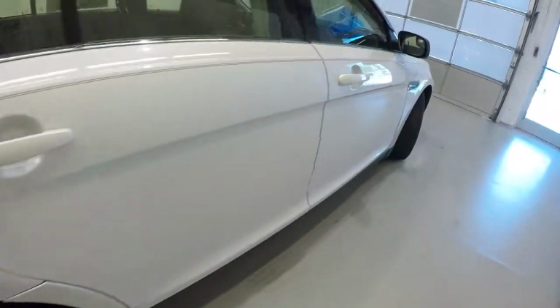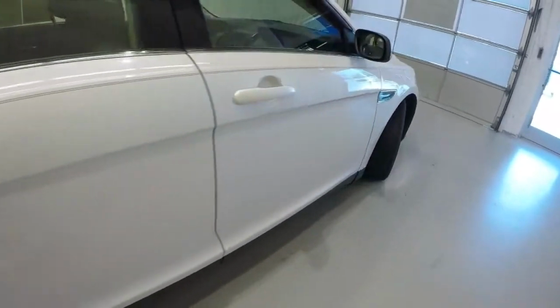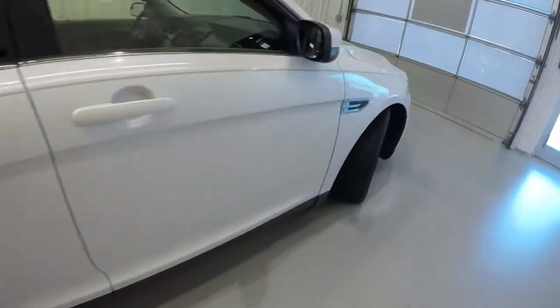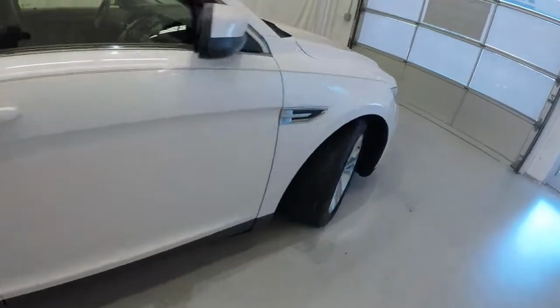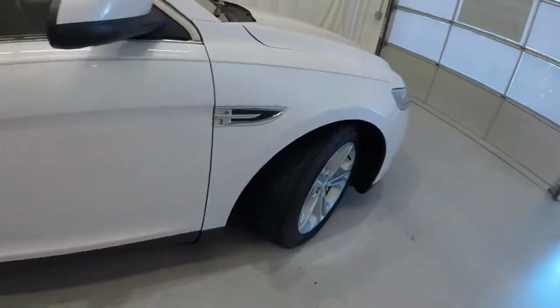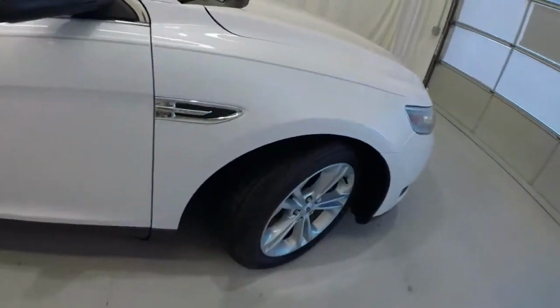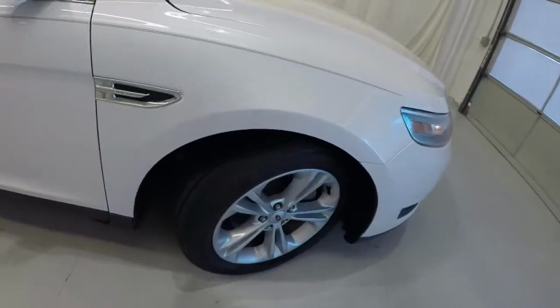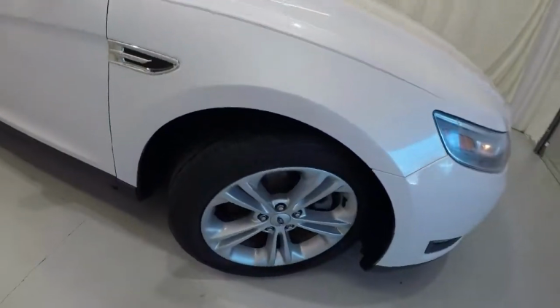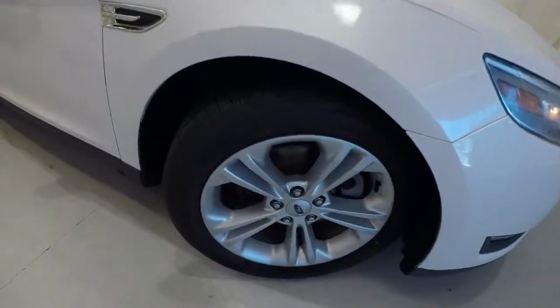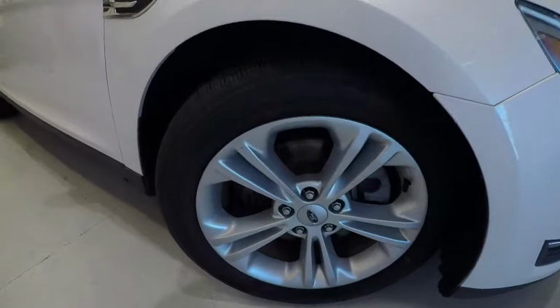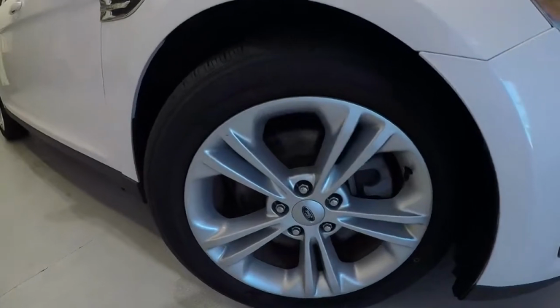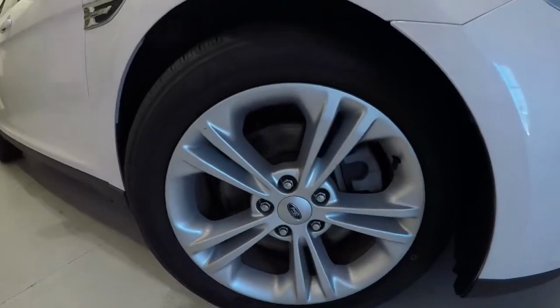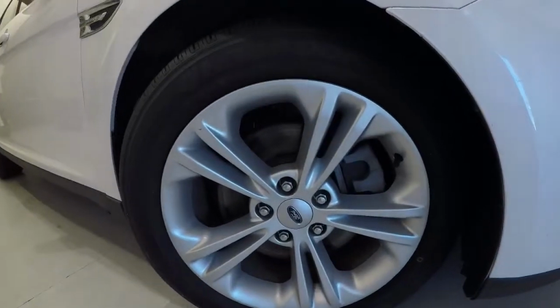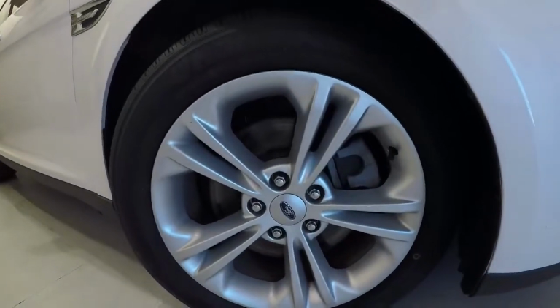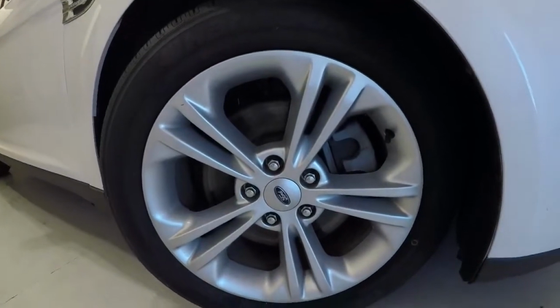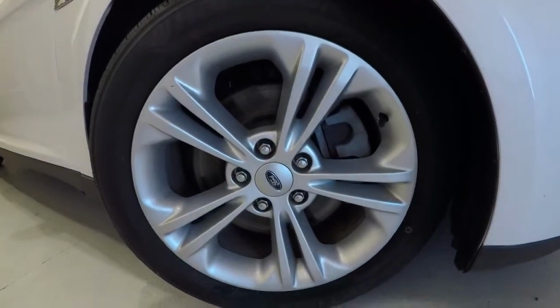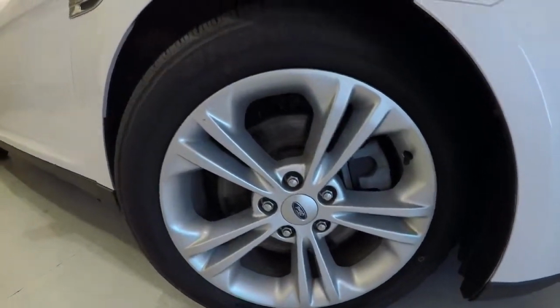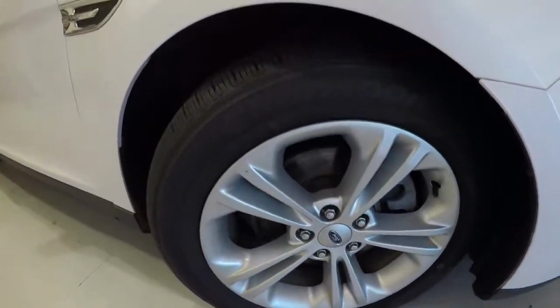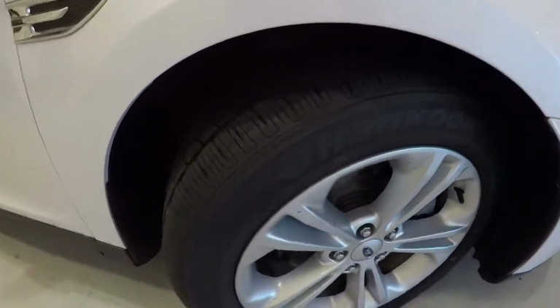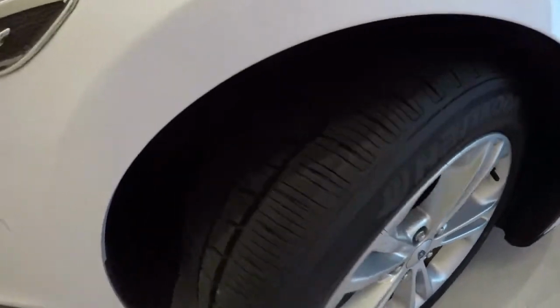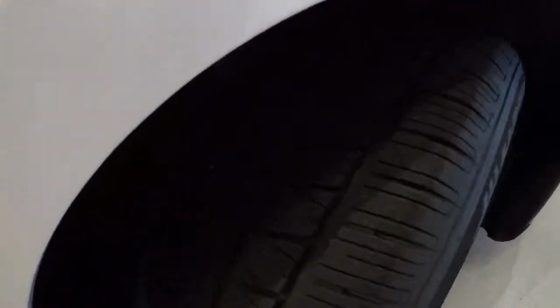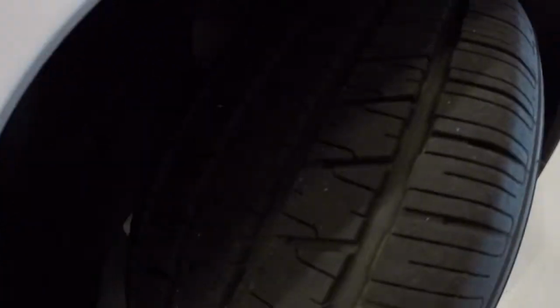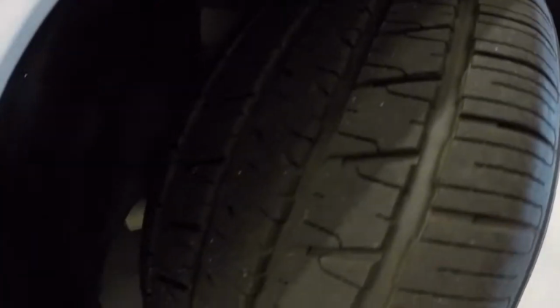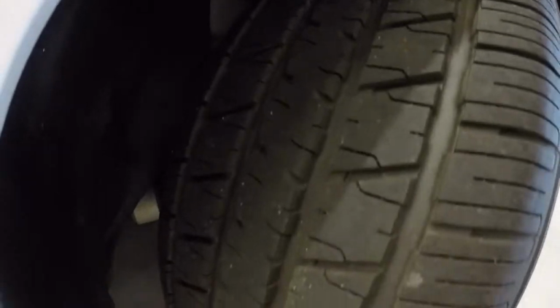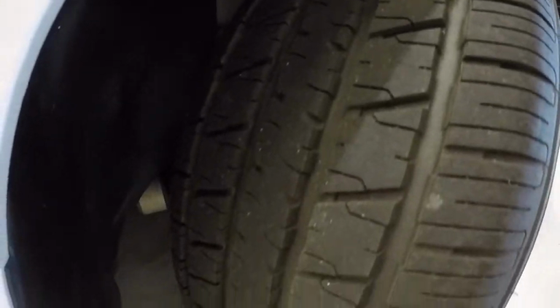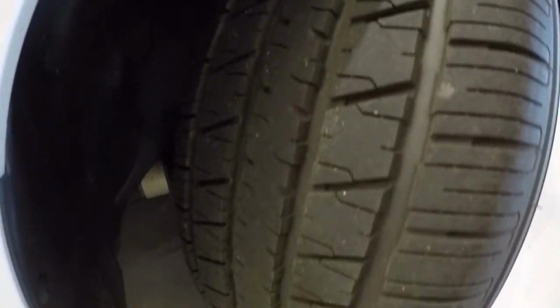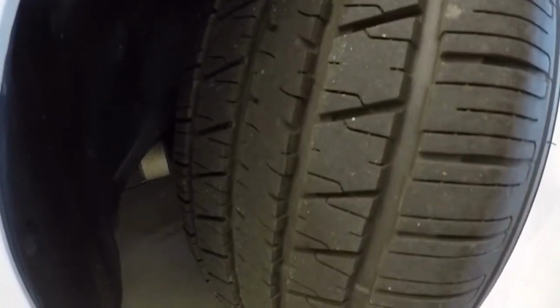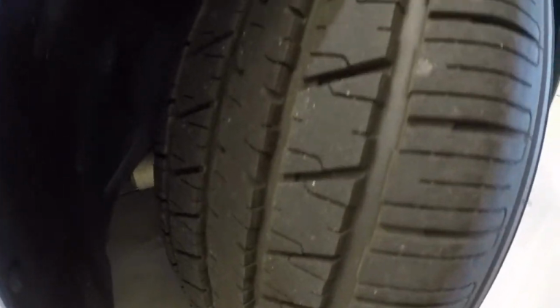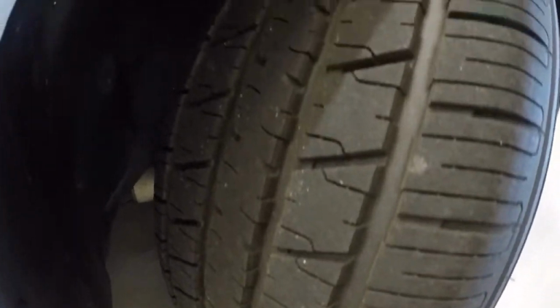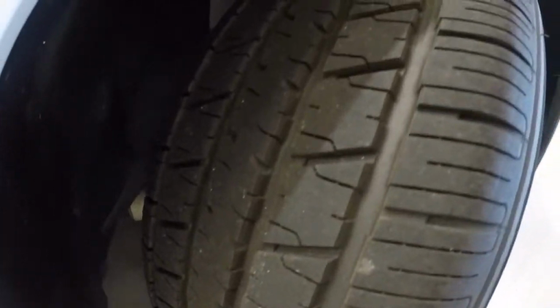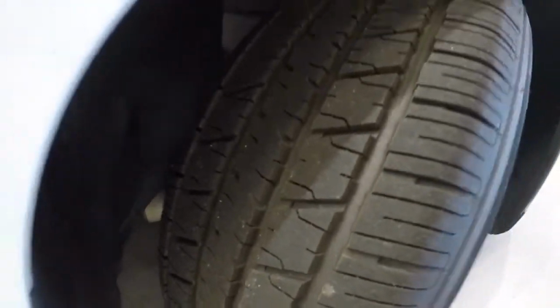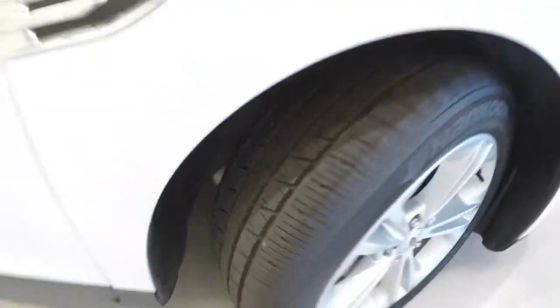Let's take a look at the wheels and tires — 18-inch alloys. The tires are in really good shape, almost a brand new set with plenty of tread left on them.